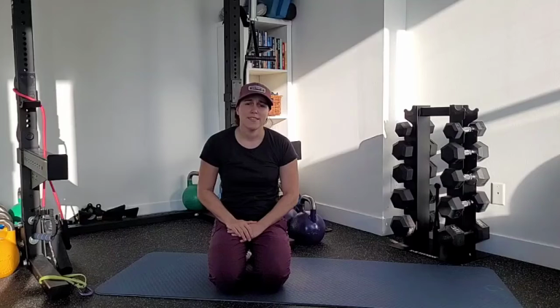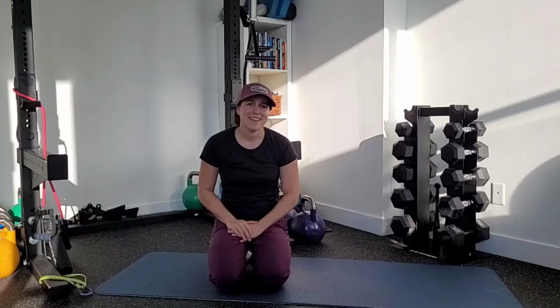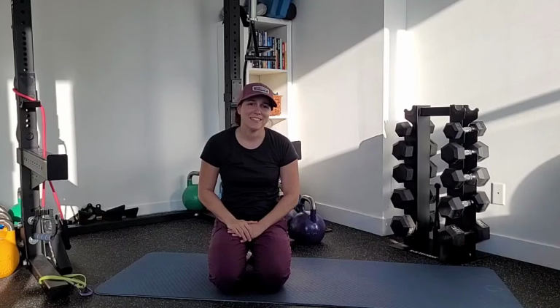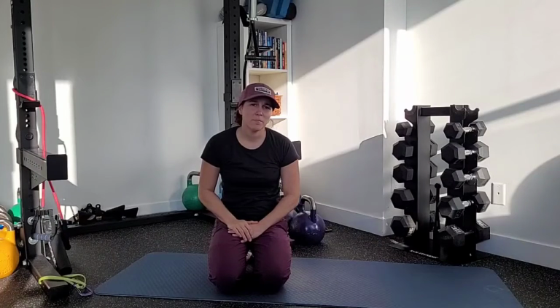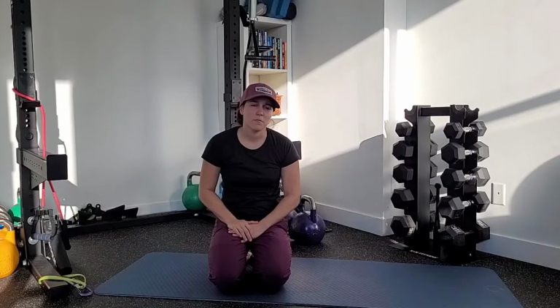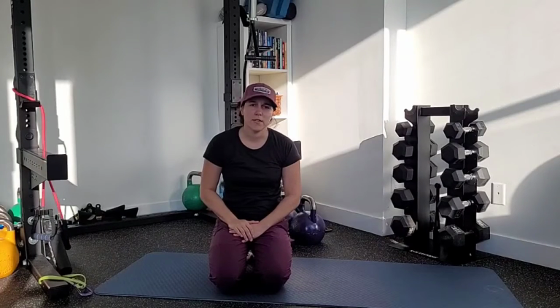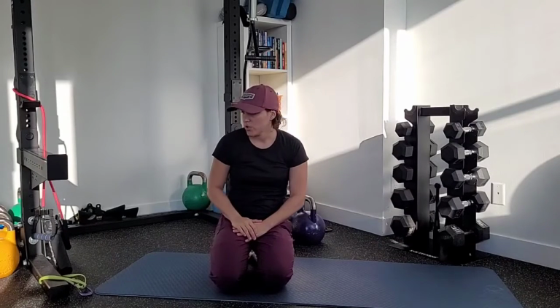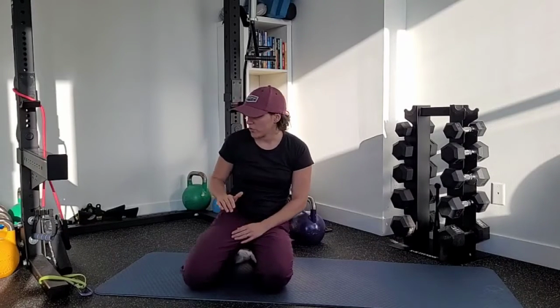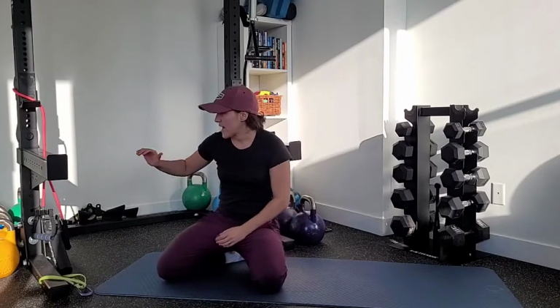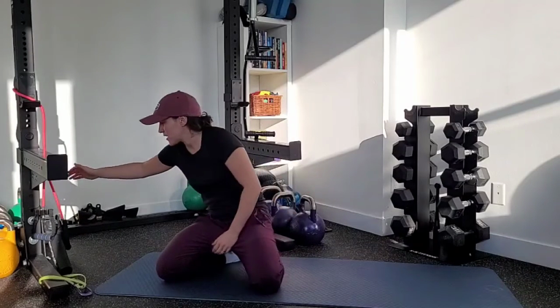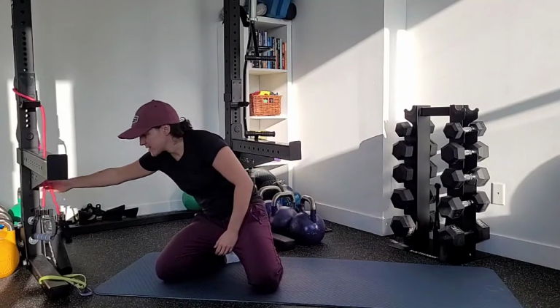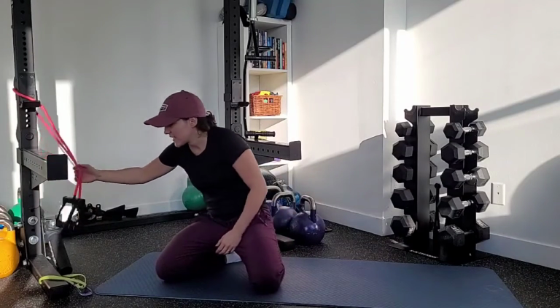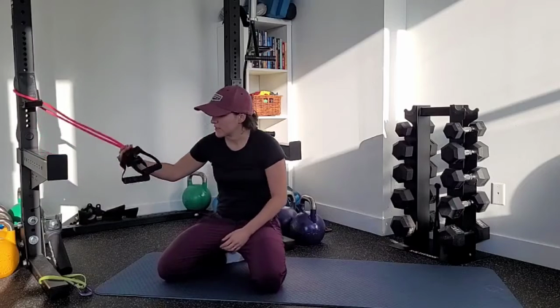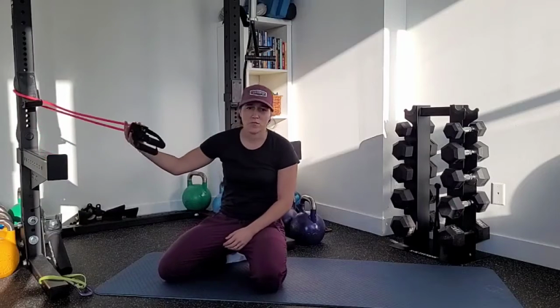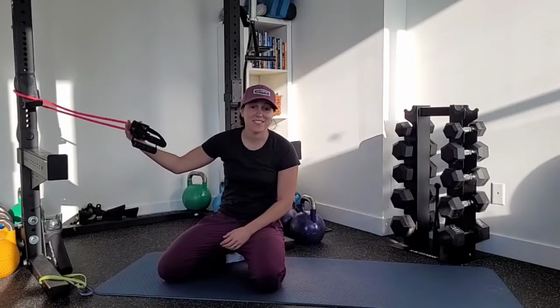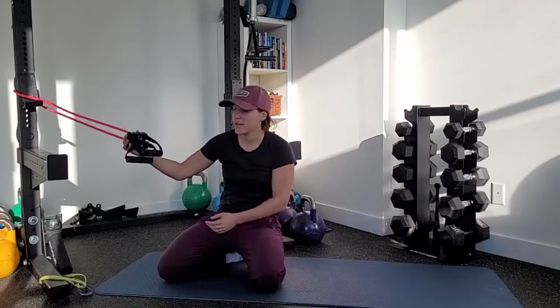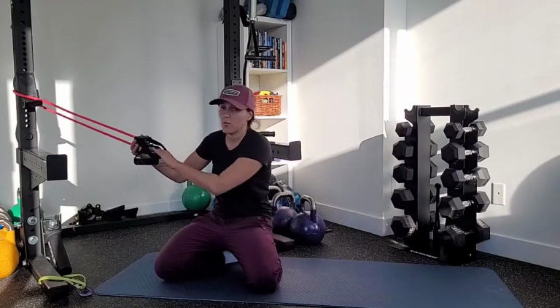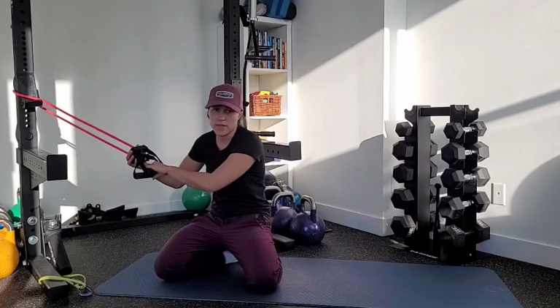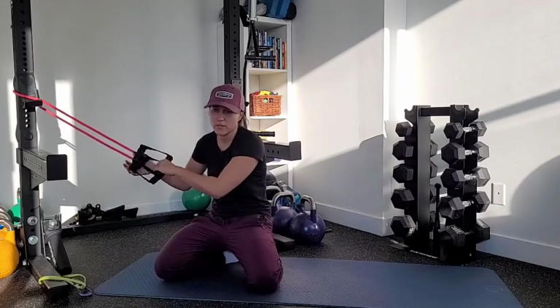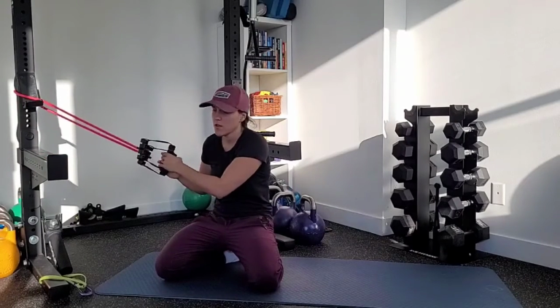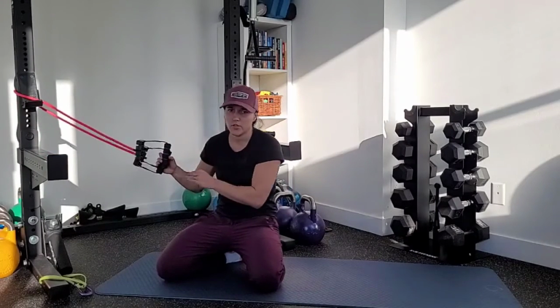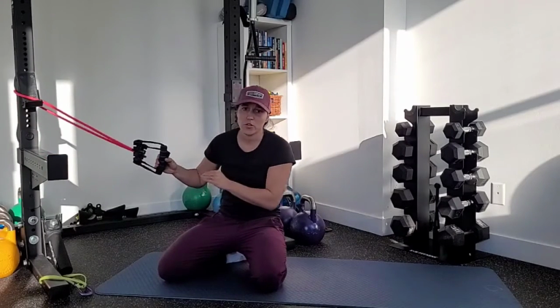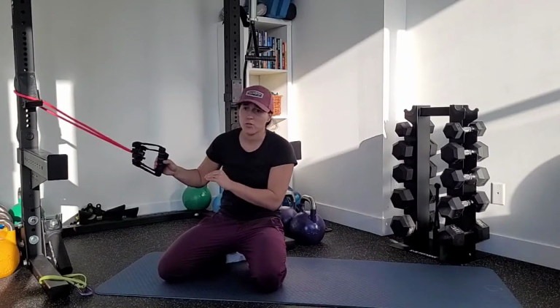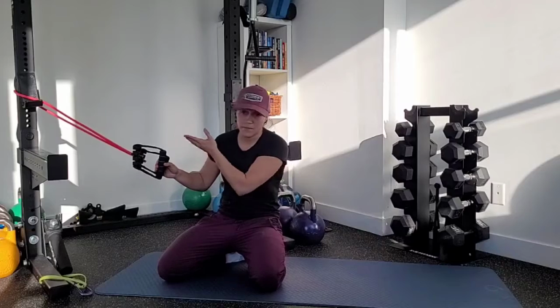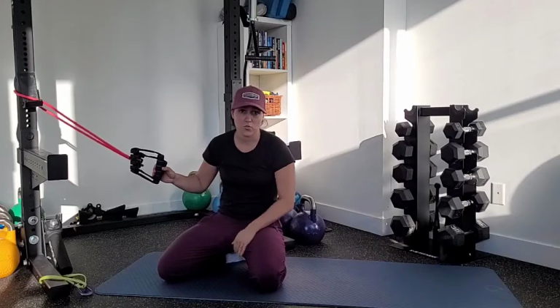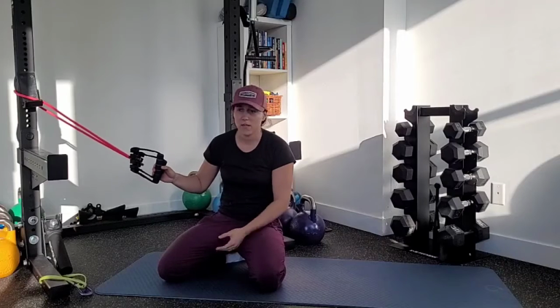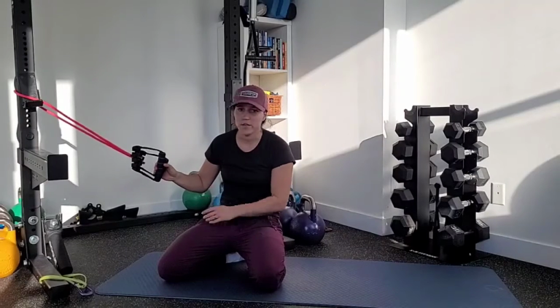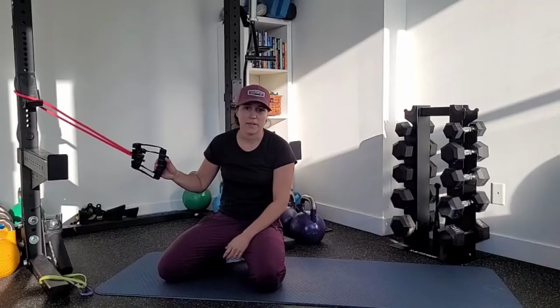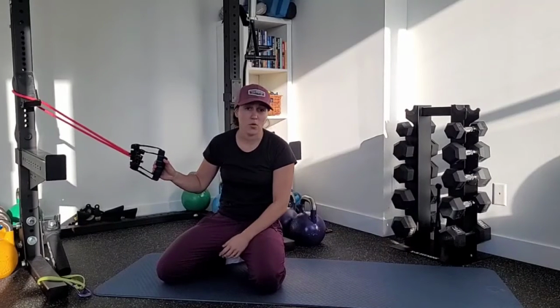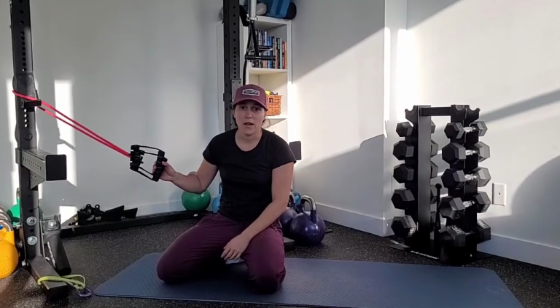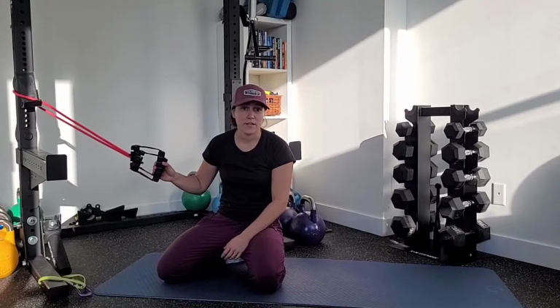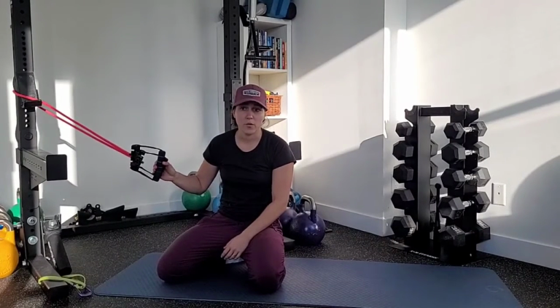This is a dead bug pull down. You're going to have some sort of resistance band — I've got ones with handles here that are secured to something: a rack, a wall, a pole, anything that works.